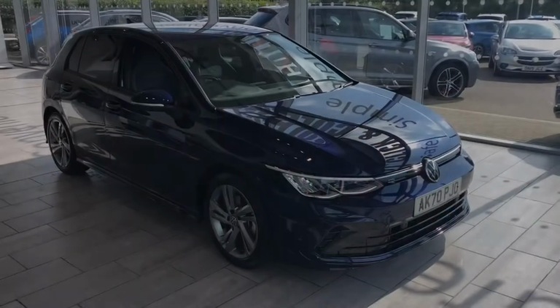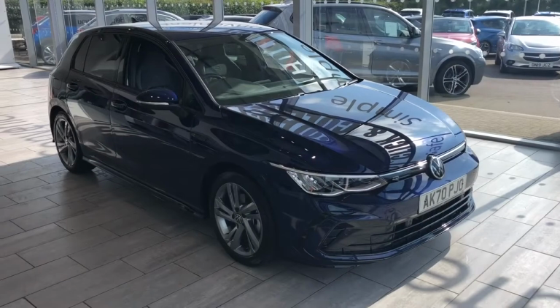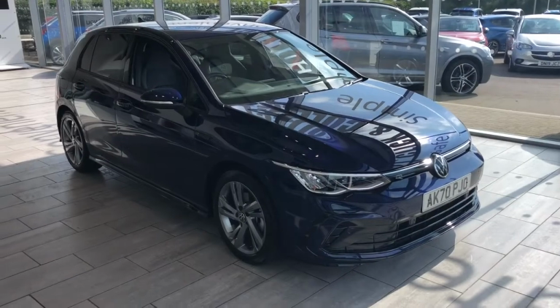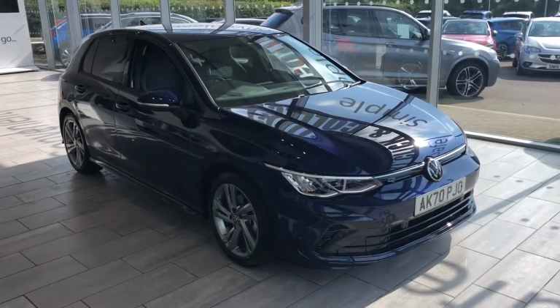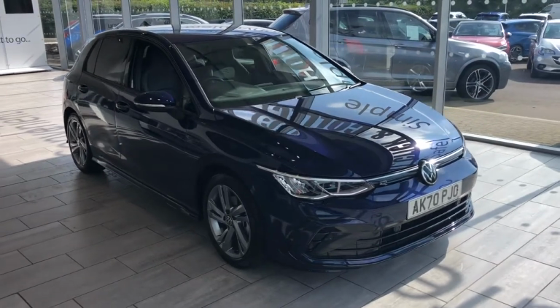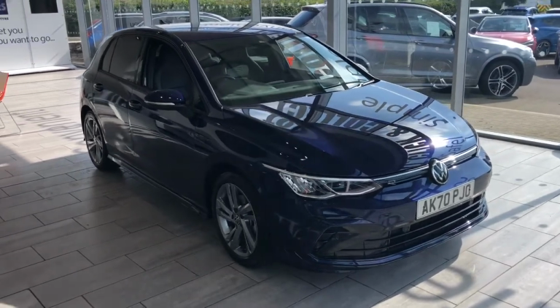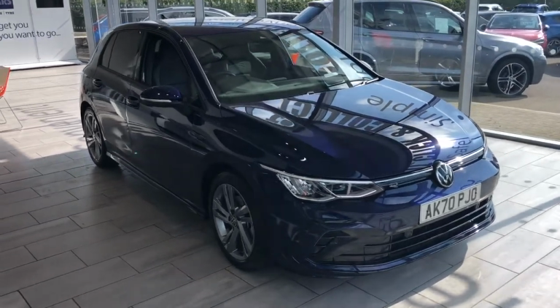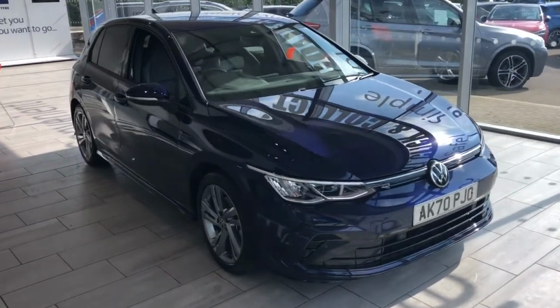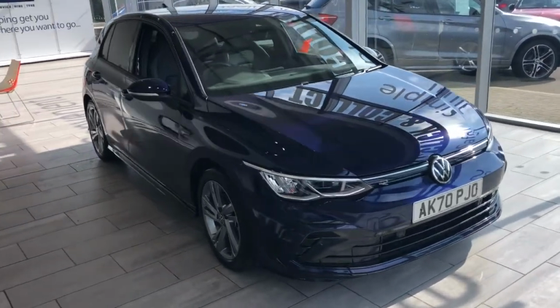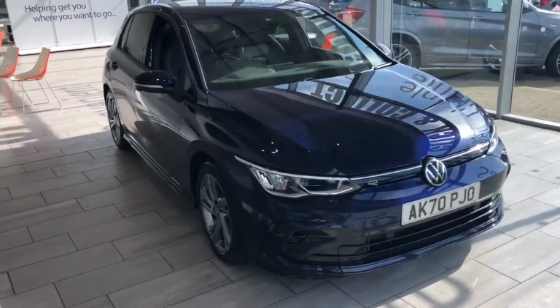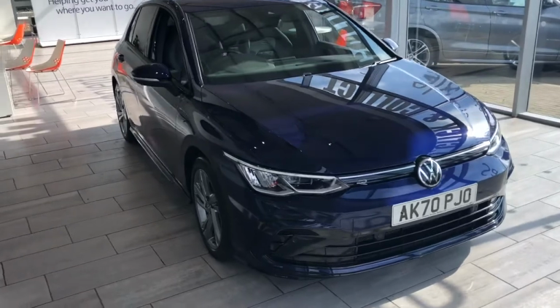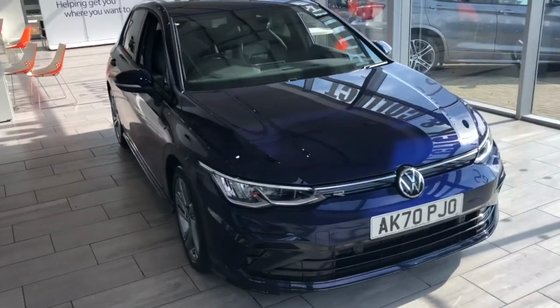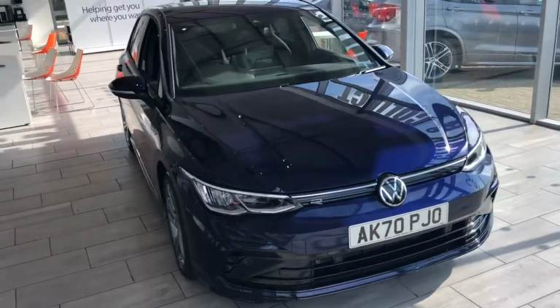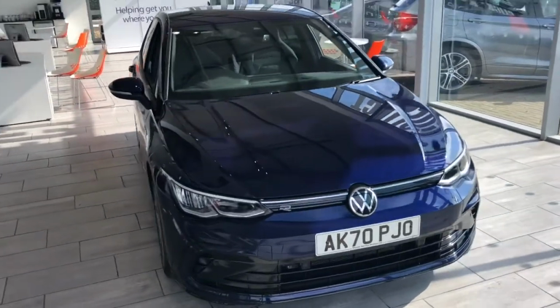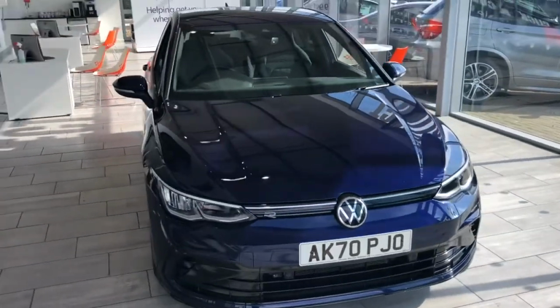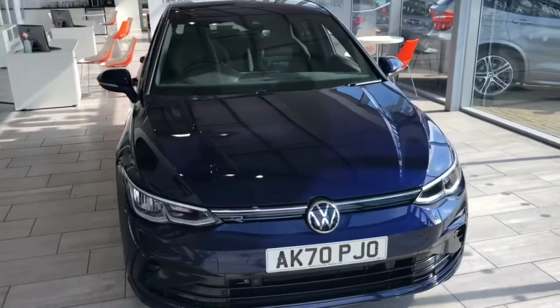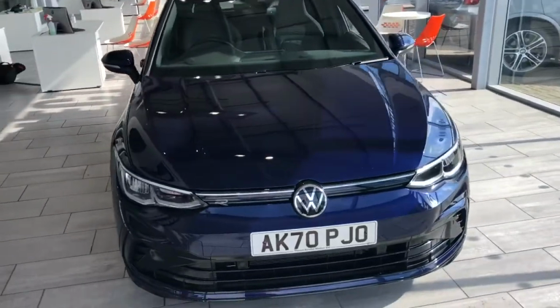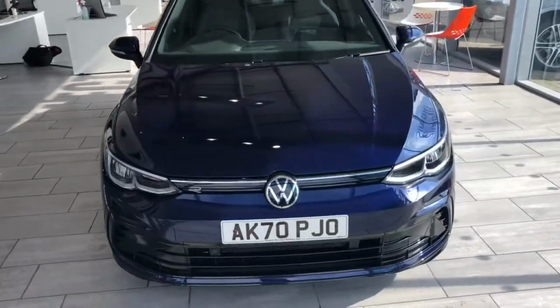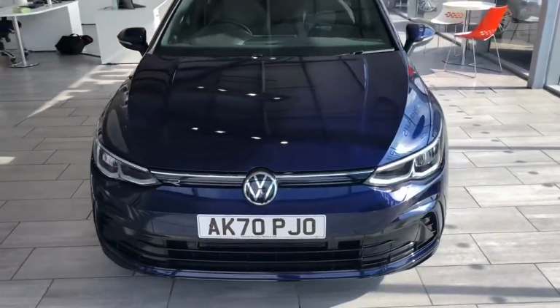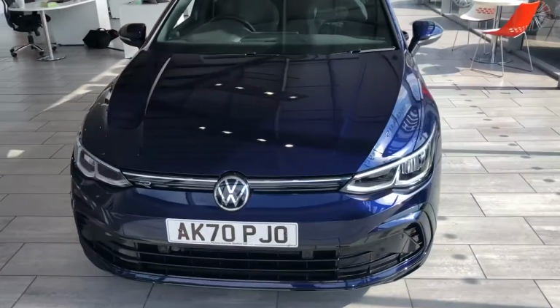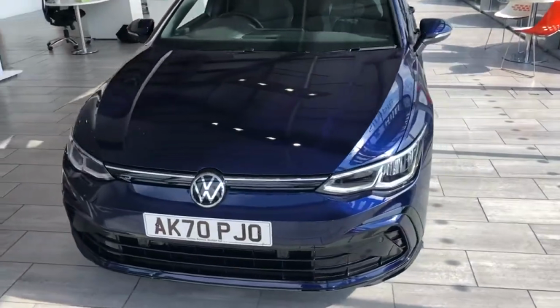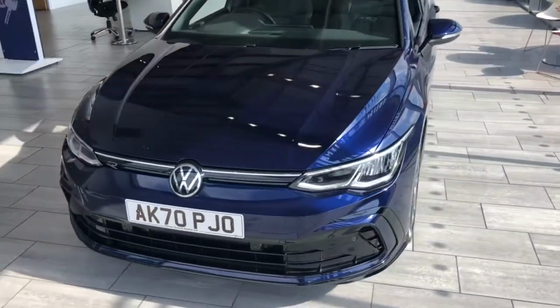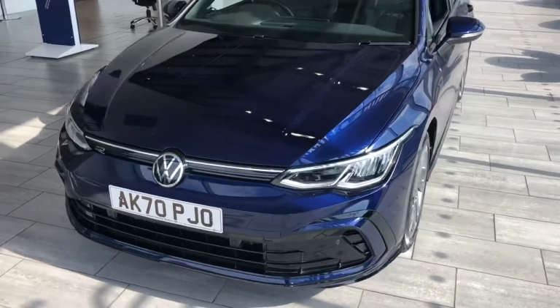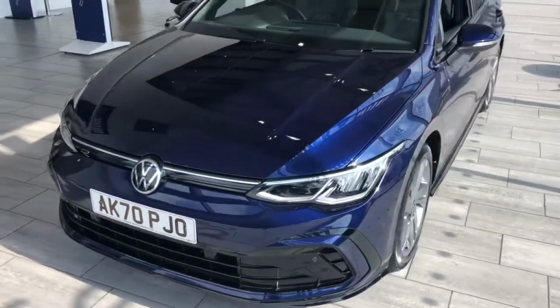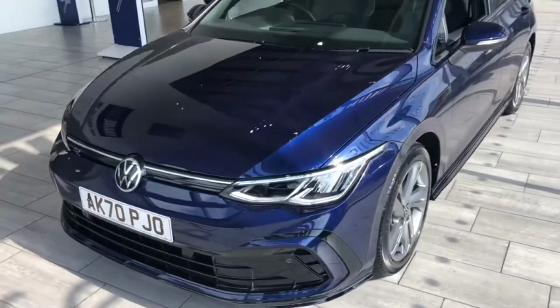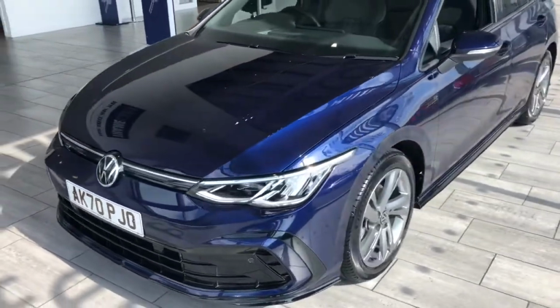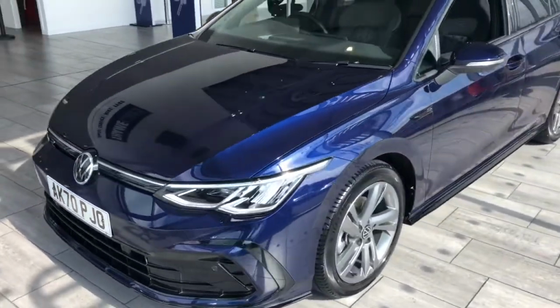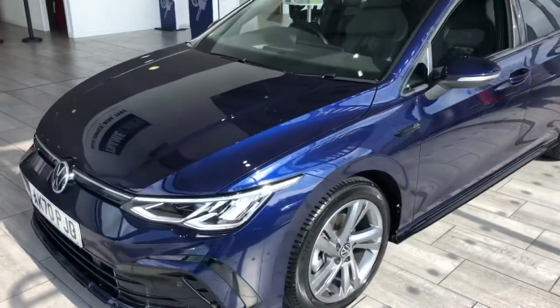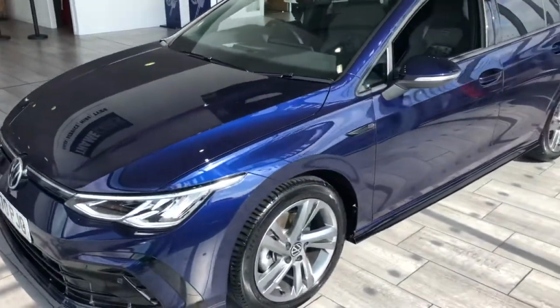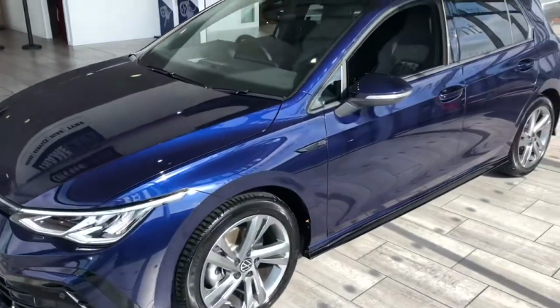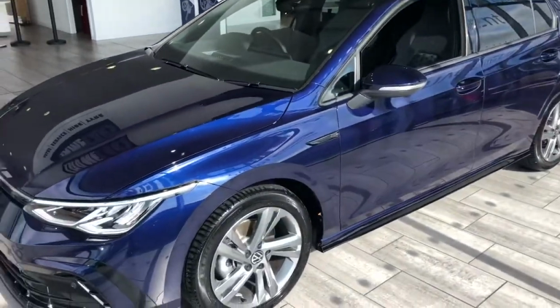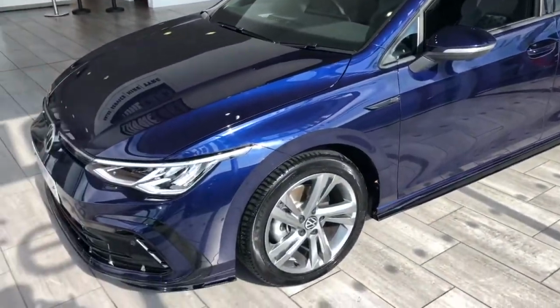Welcome to Totem Cars. Here we have a nearly new Volkswagen Golf R-Line eTSI for you. There are loads of these around. This 70 plate comes with the remainder of the VW warranty. Finished in this beautiful metallic blue, it really does look the part.